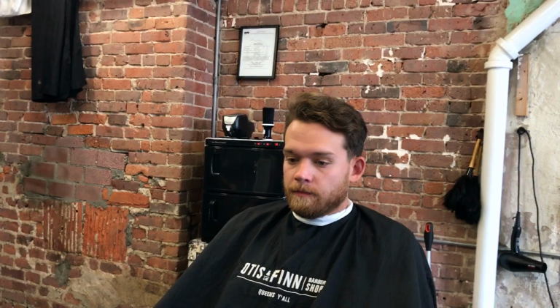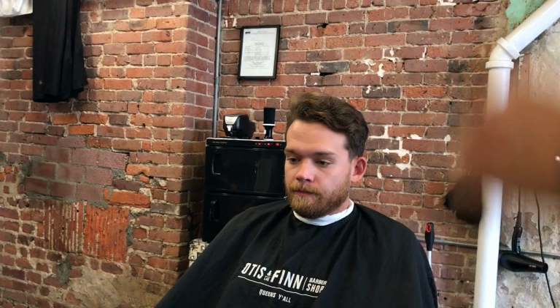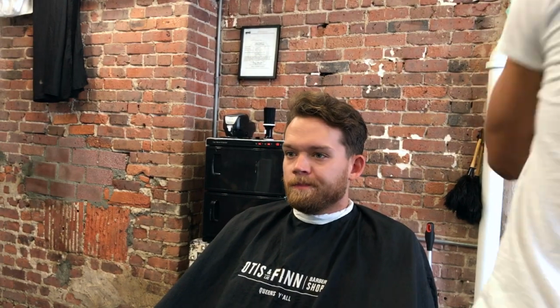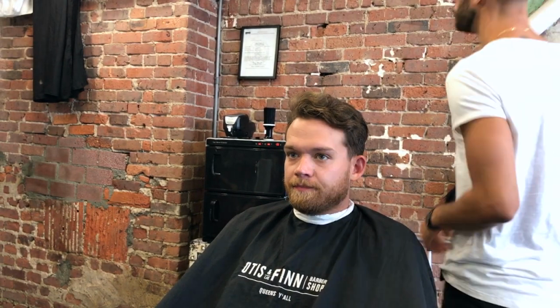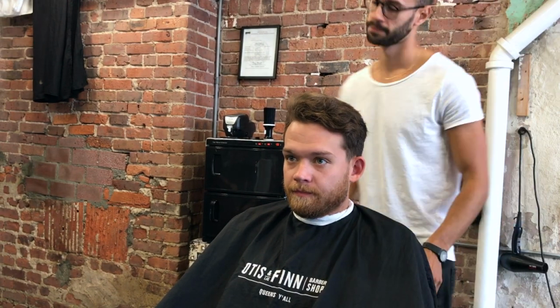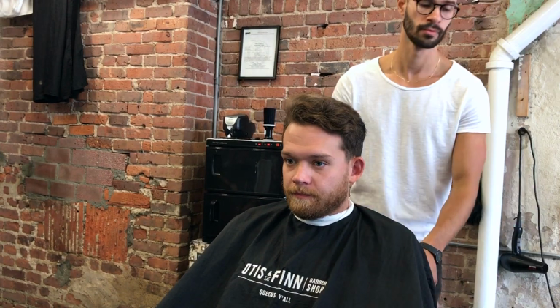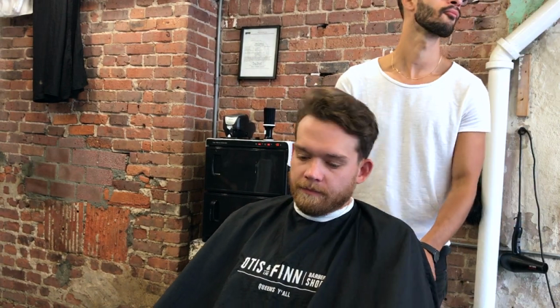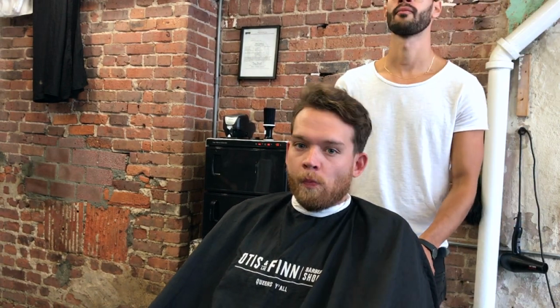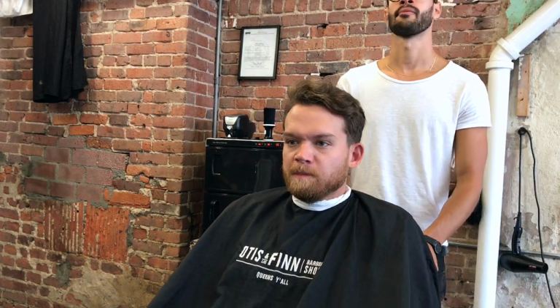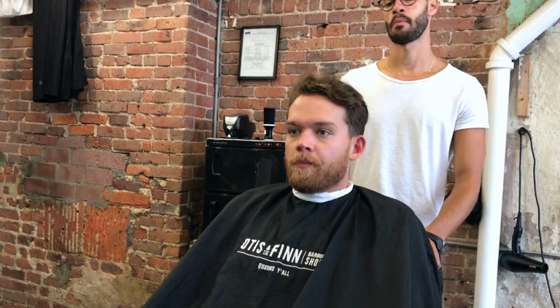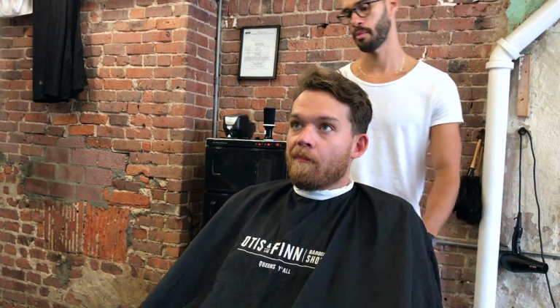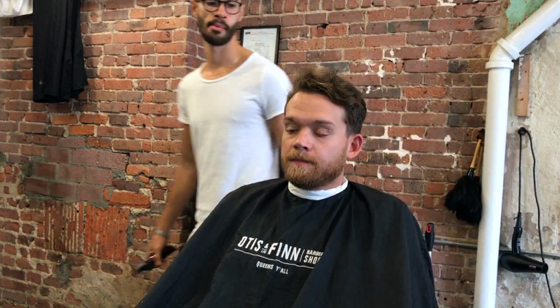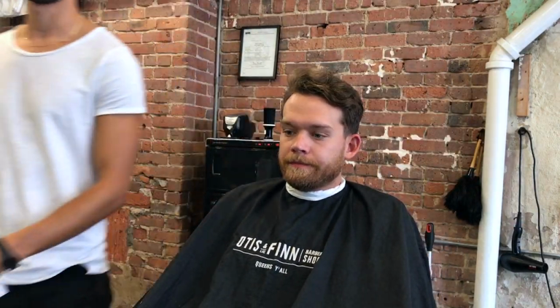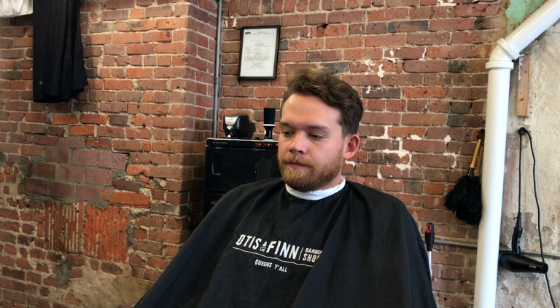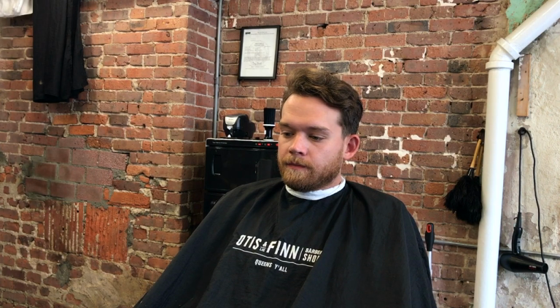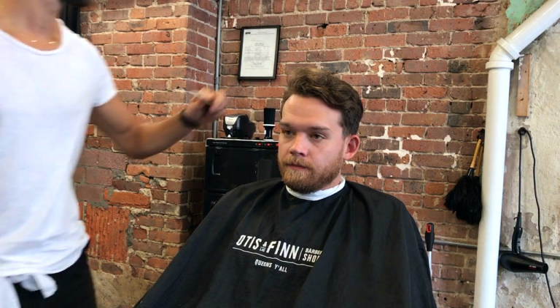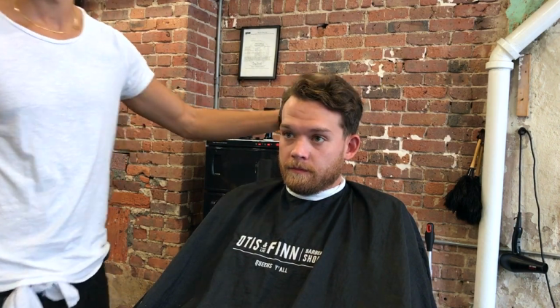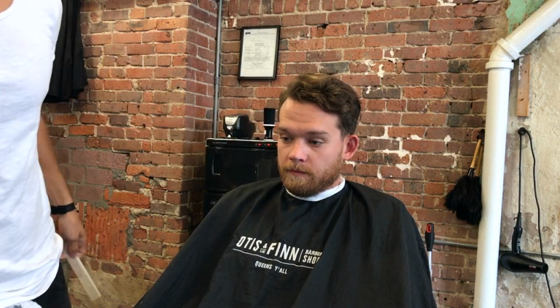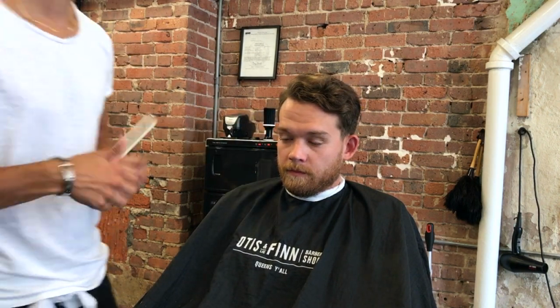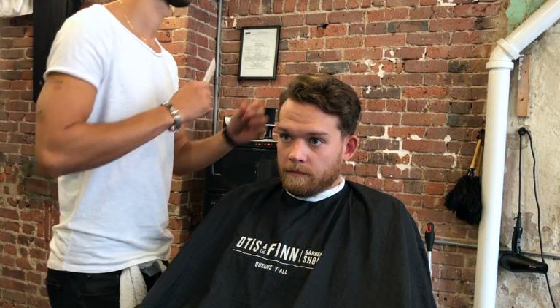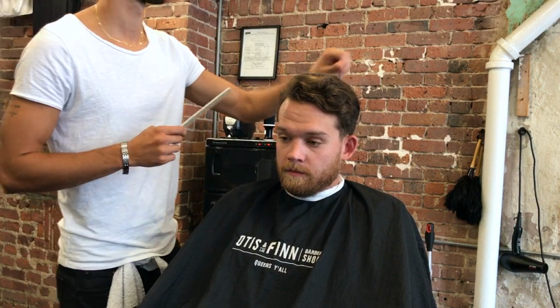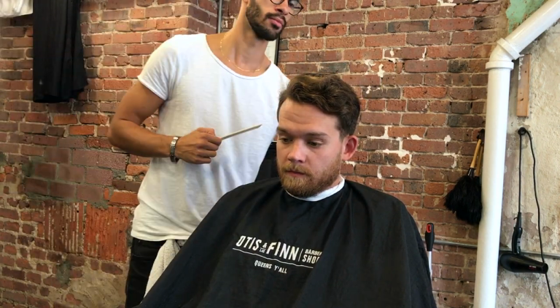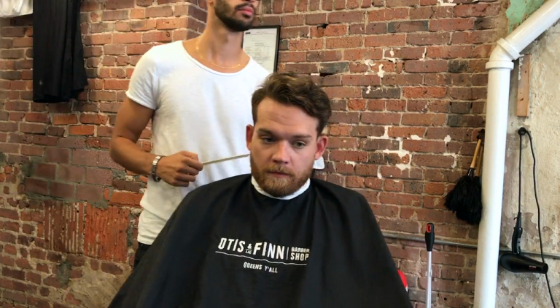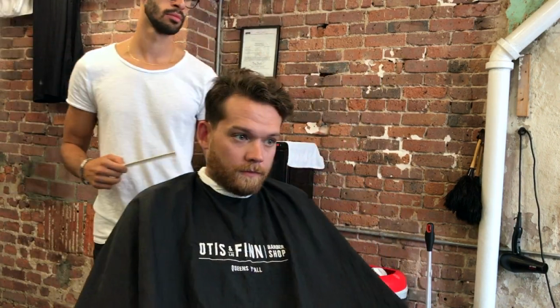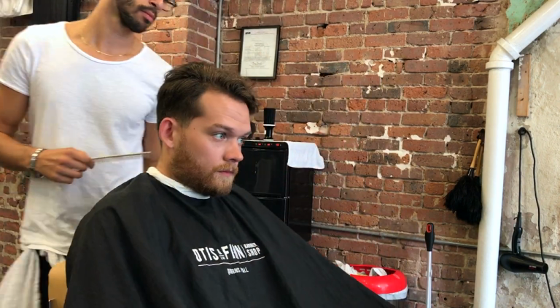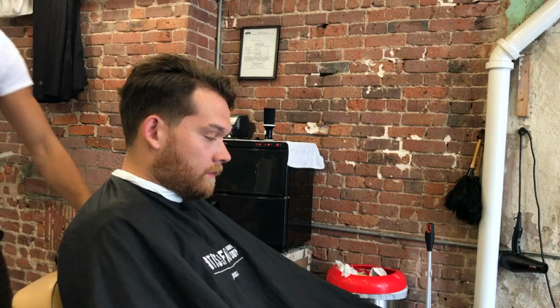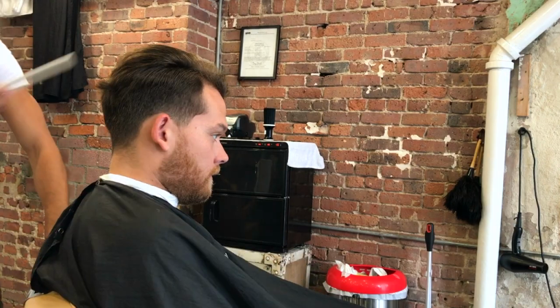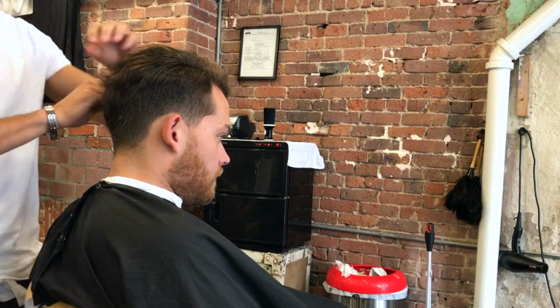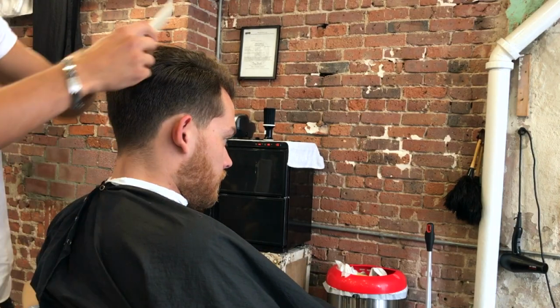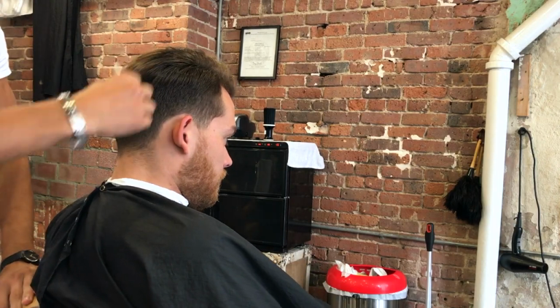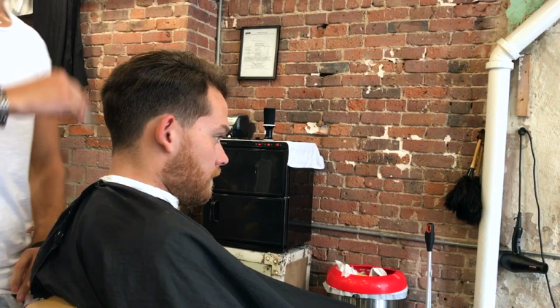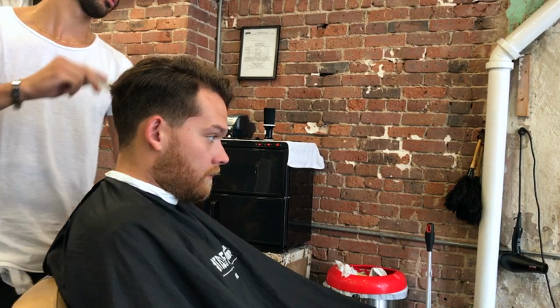Hey guys, Felipe here with another haircut video. This haircut came out super dope. Please stay tuned and check it out until the end so you can see the final result.